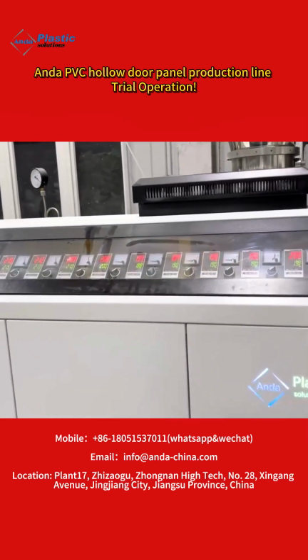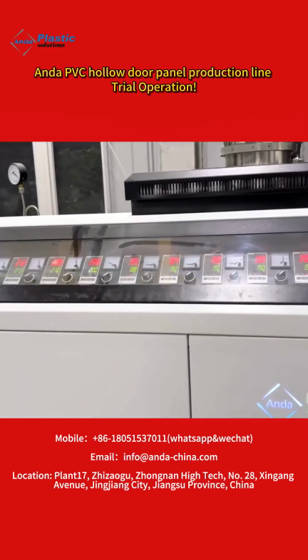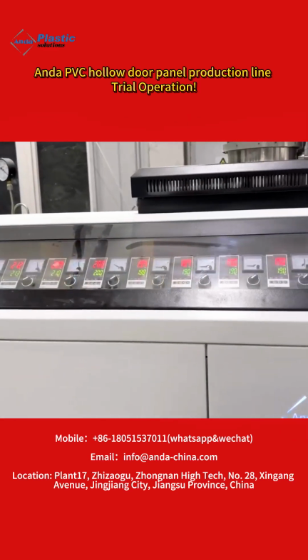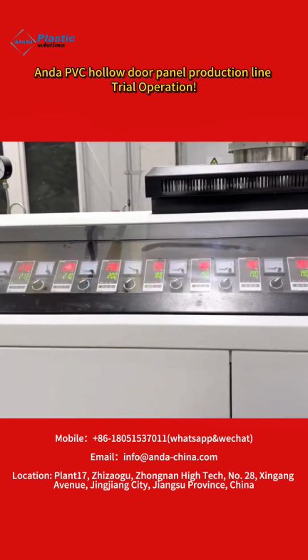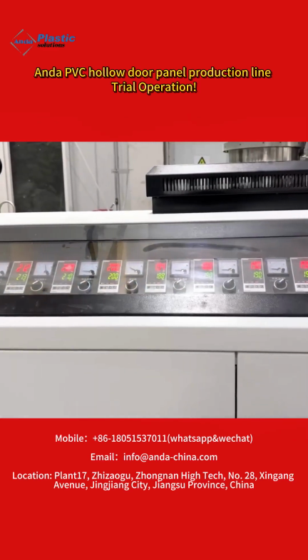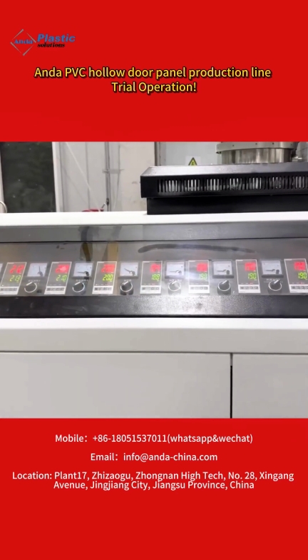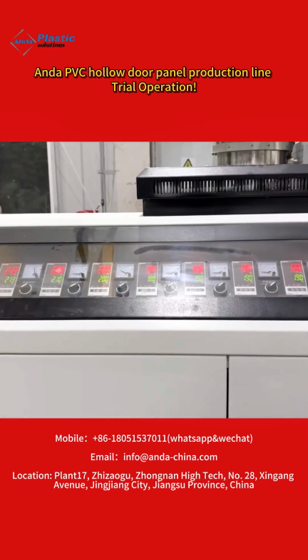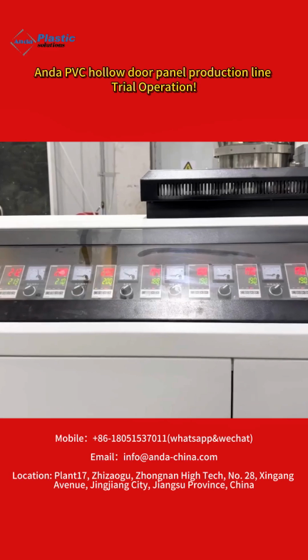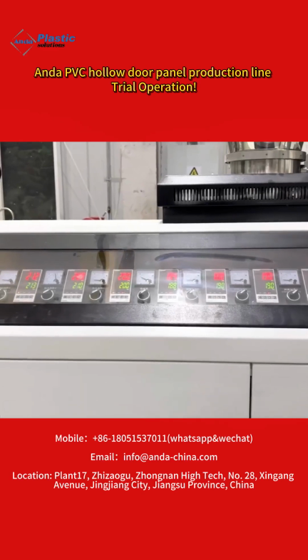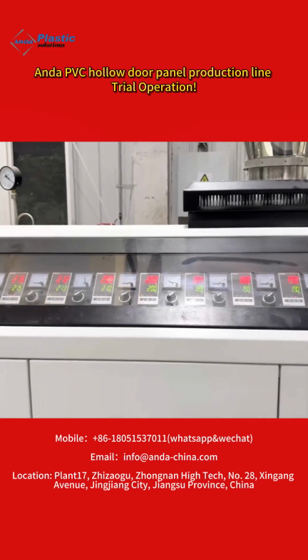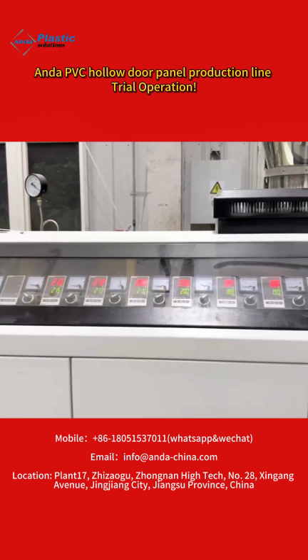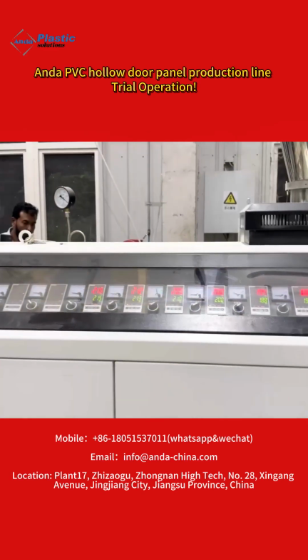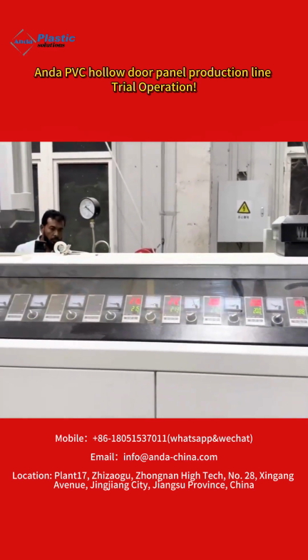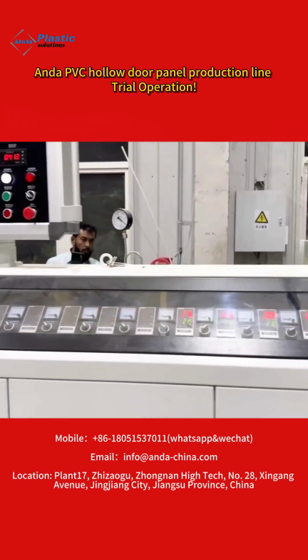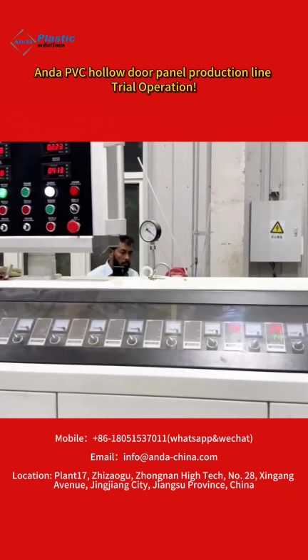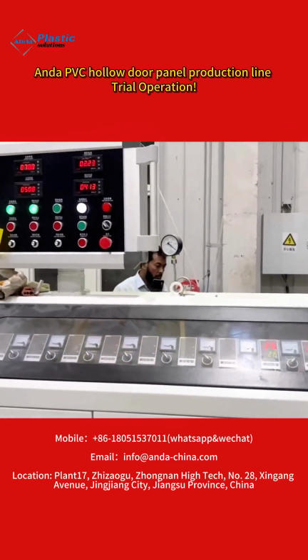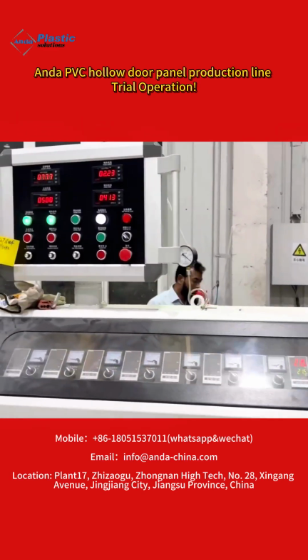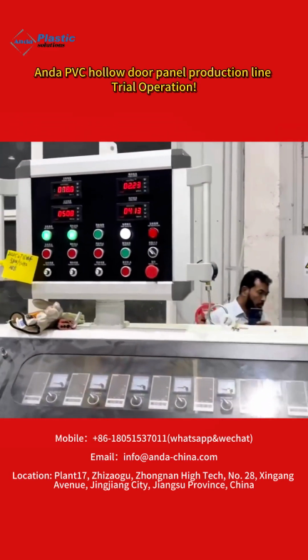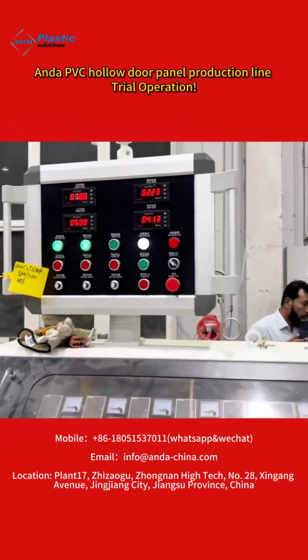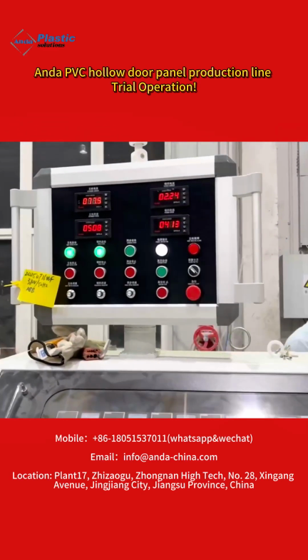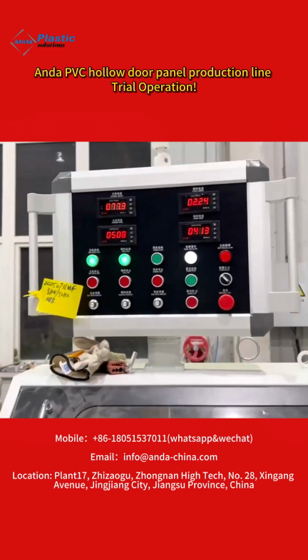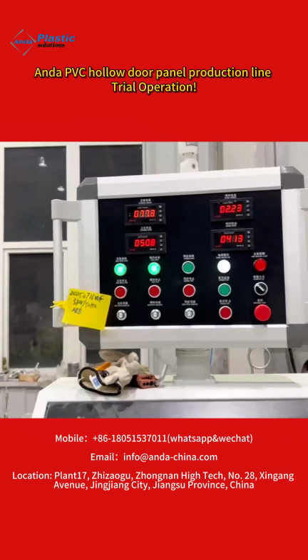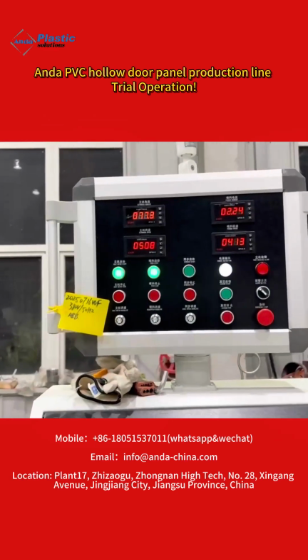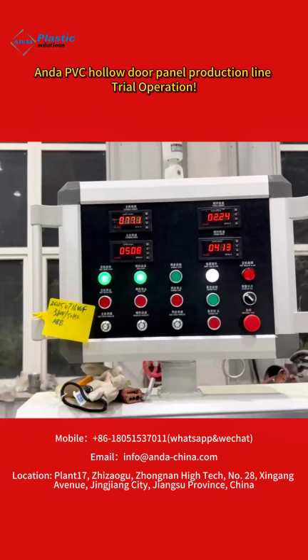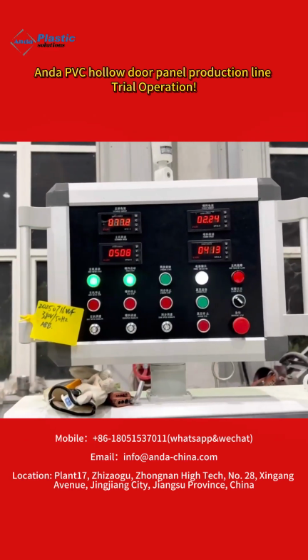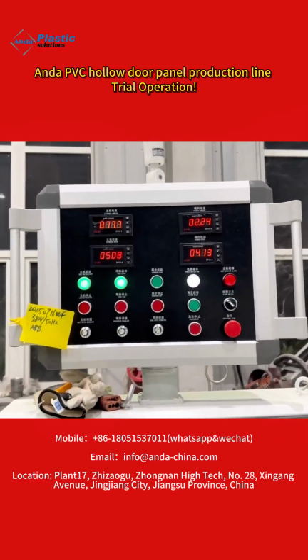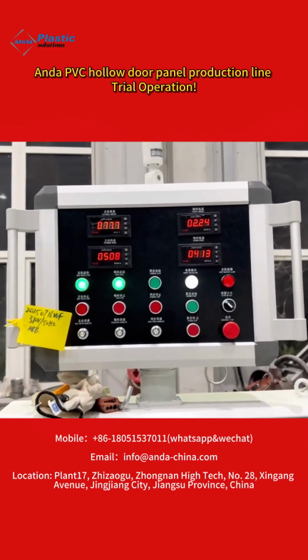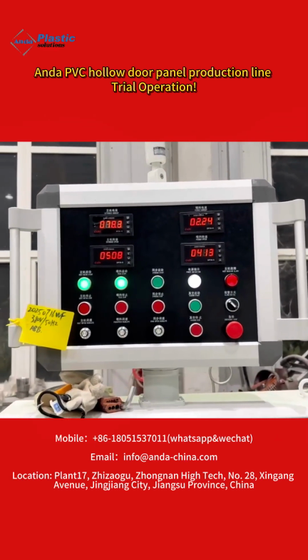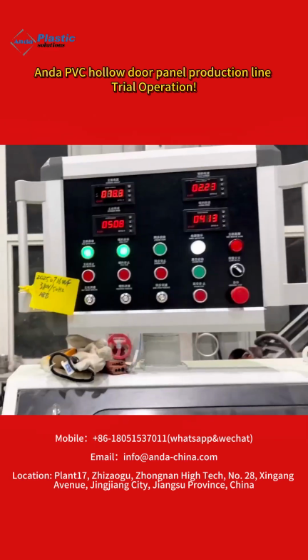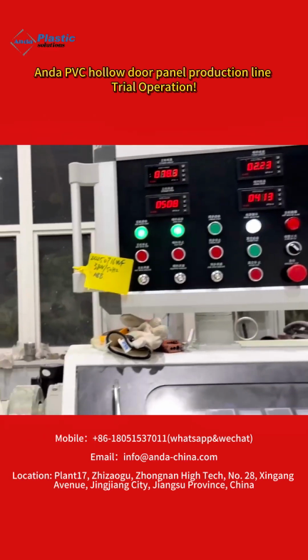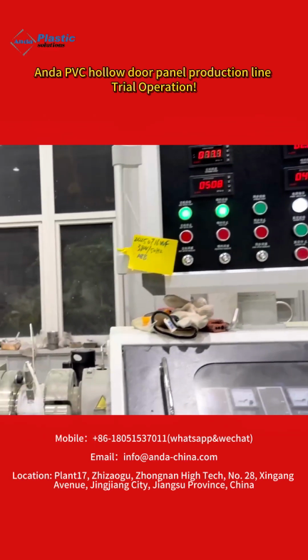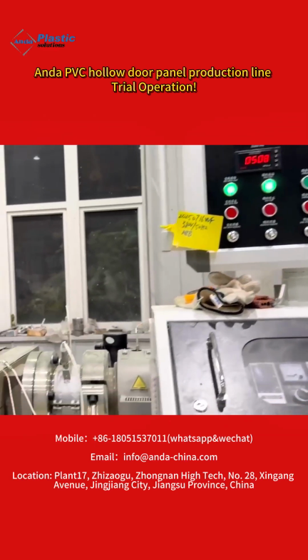By changing the mold, it can also produce double extruder PVC door frames. Various patterns of PVC door panels can be produced using a printing machine or low temperature transfer lamination.